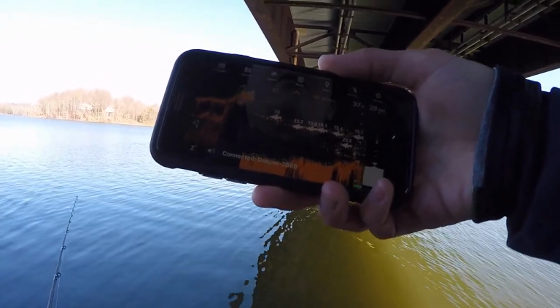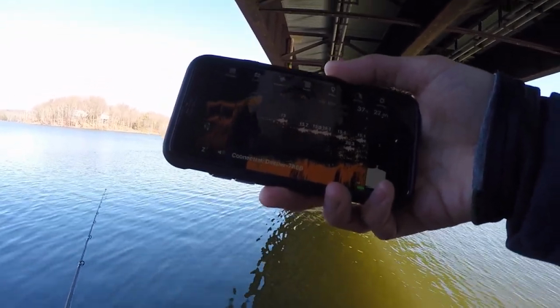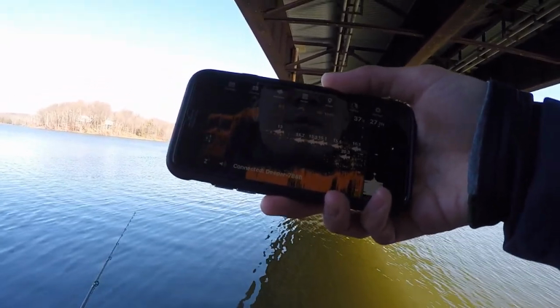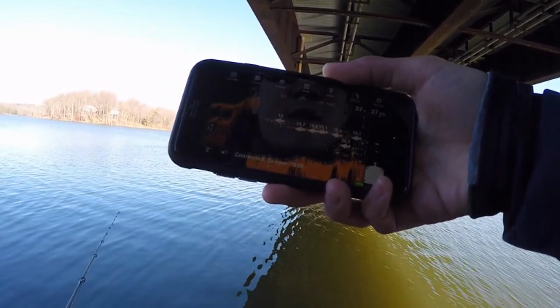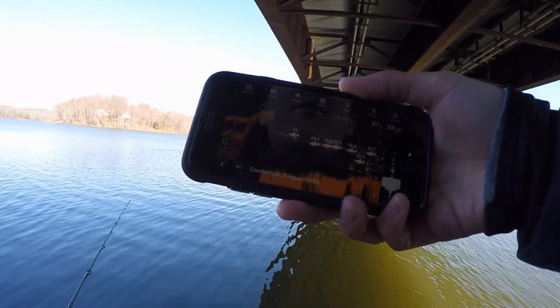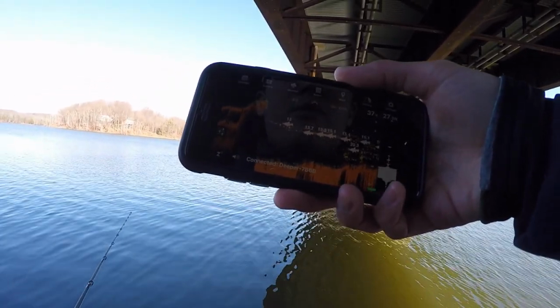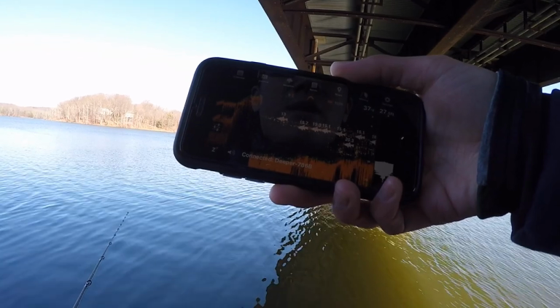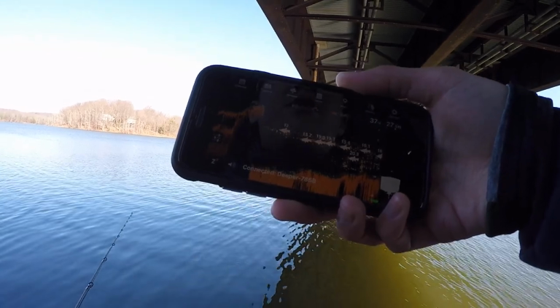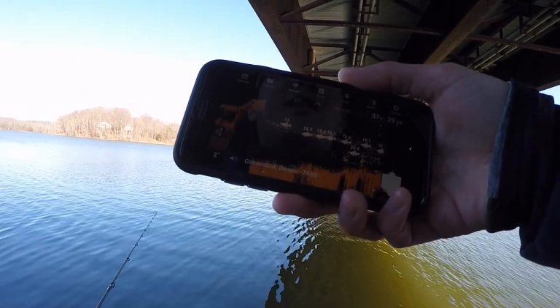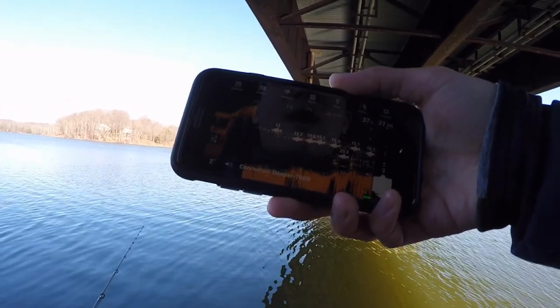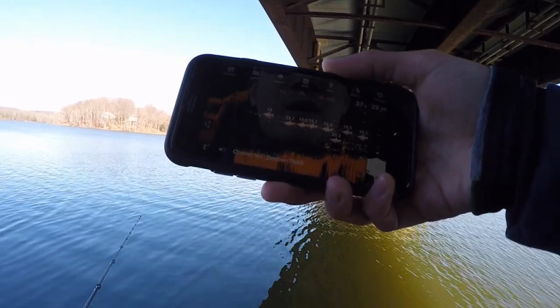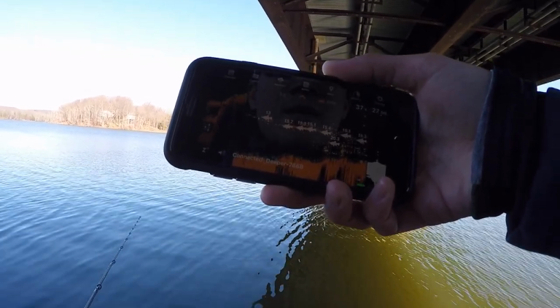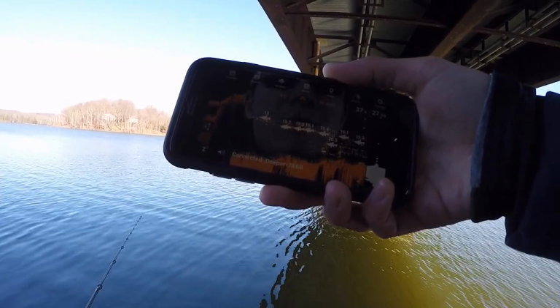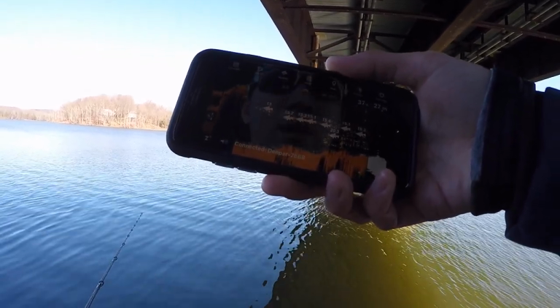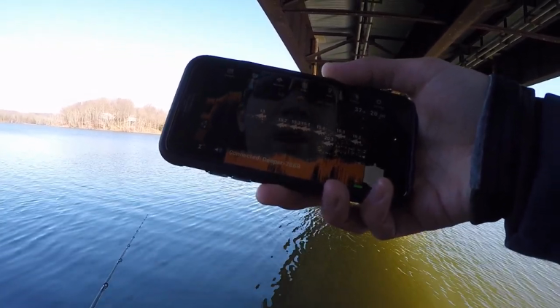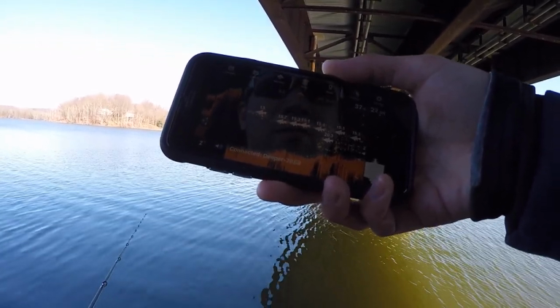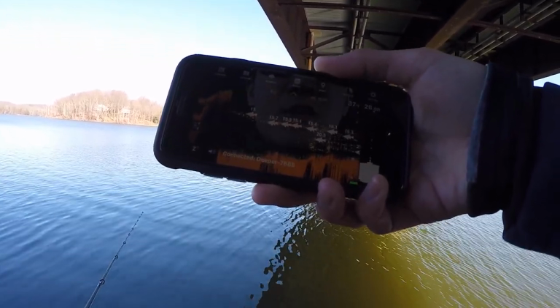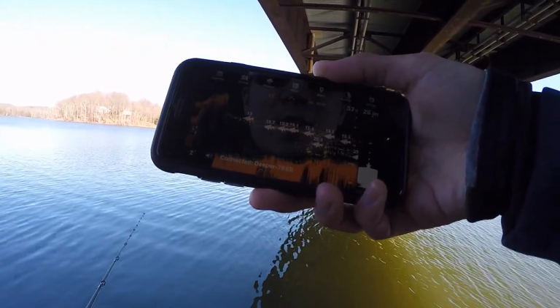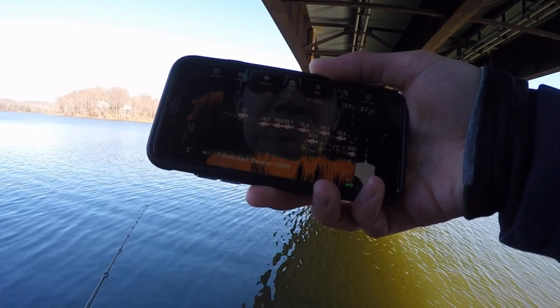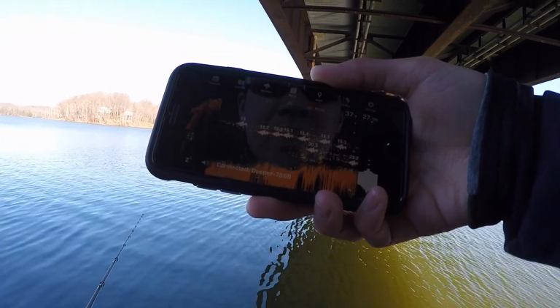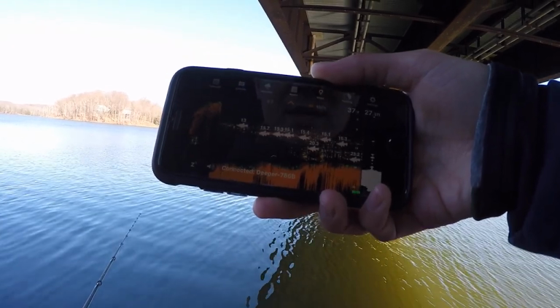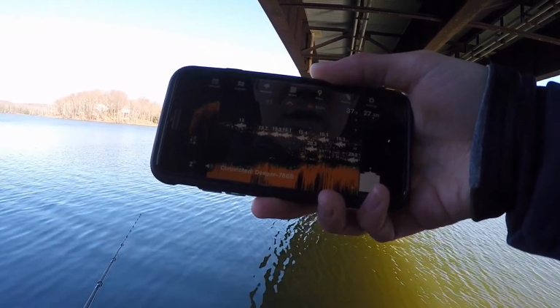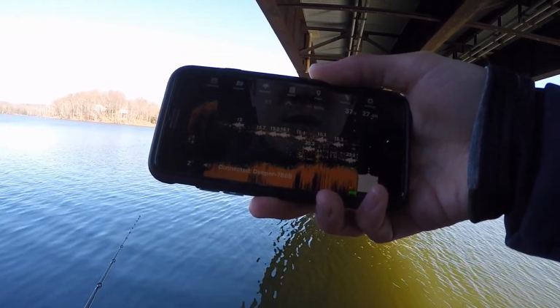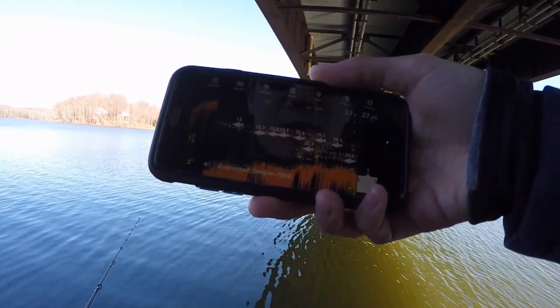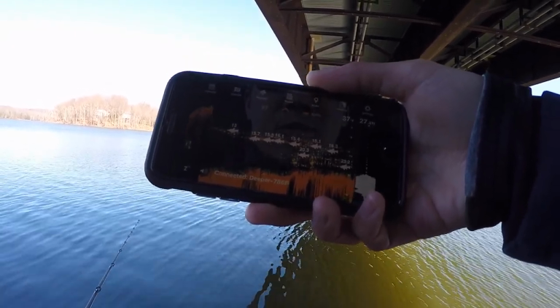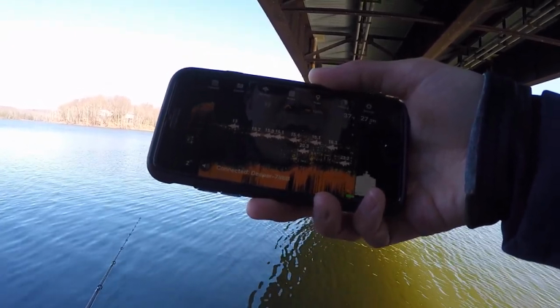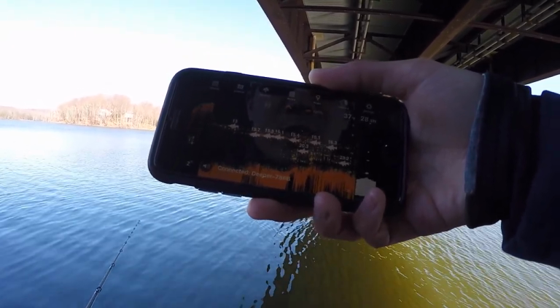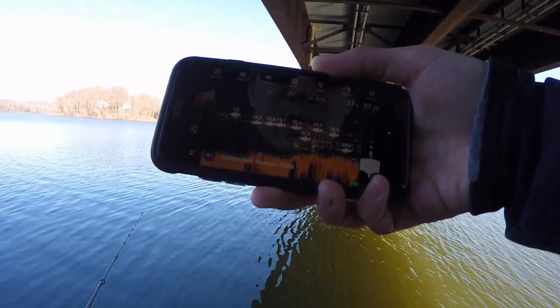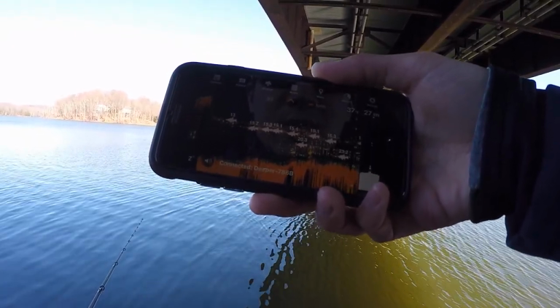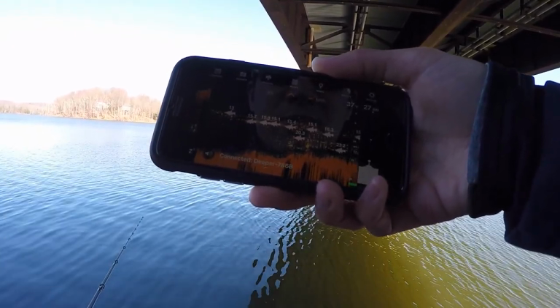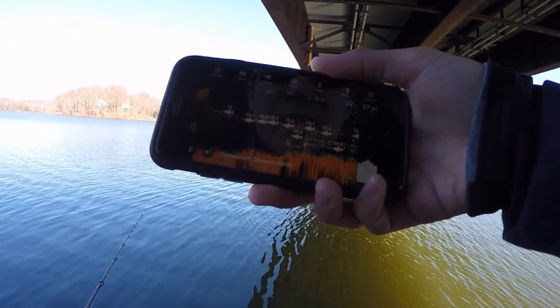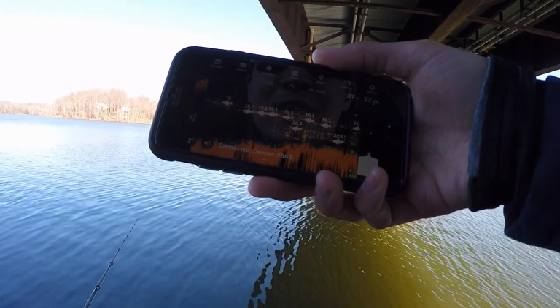I'm going to leave my Deeper out so I know exactly where to cast, and I'm going to tie on some crappie stuff and fish in this 16 to 23-foot range. Definitely going to catch some fish today — I'm excited, let's go.